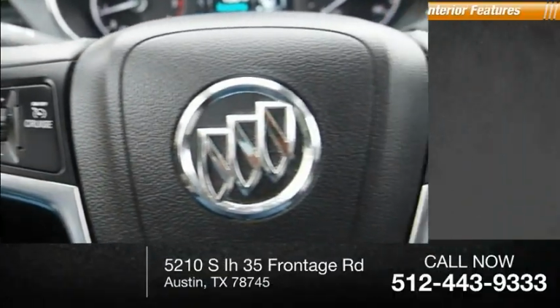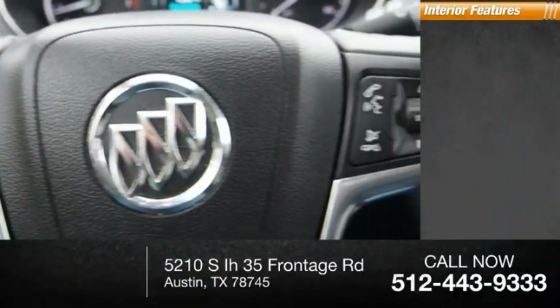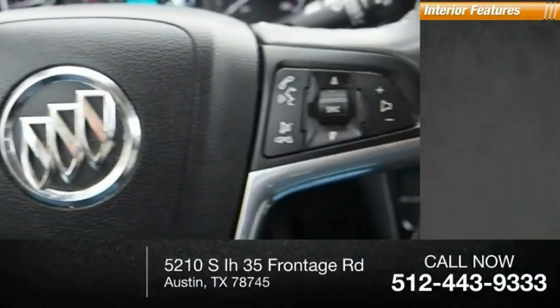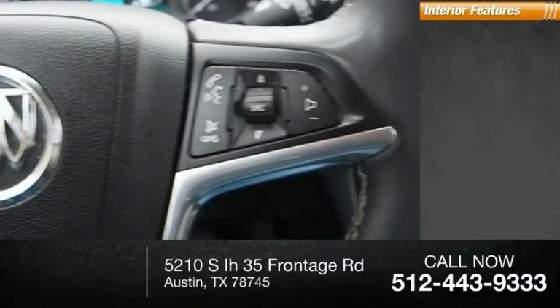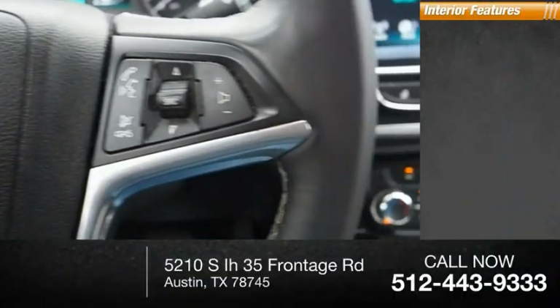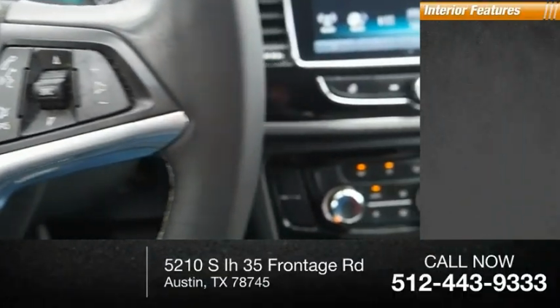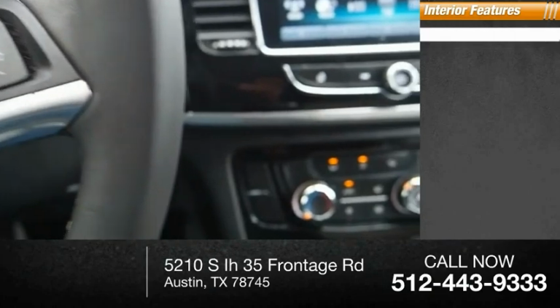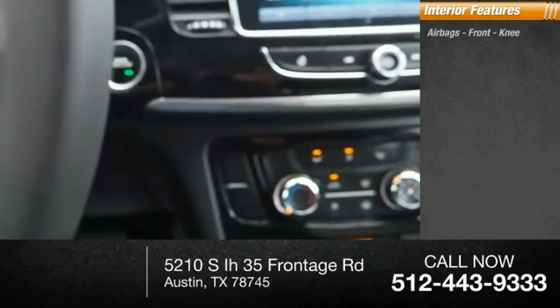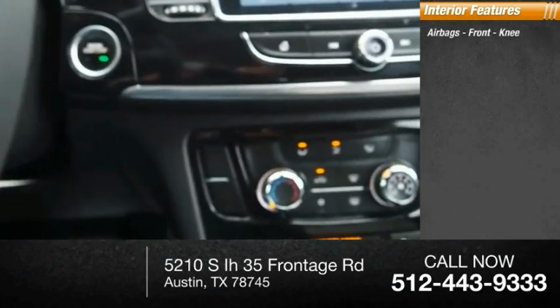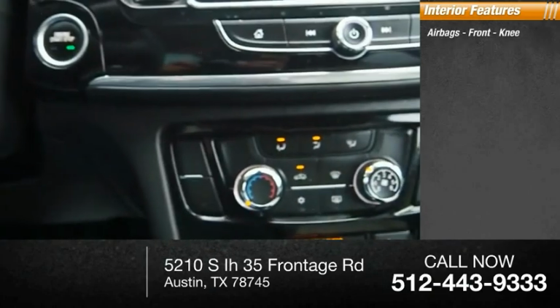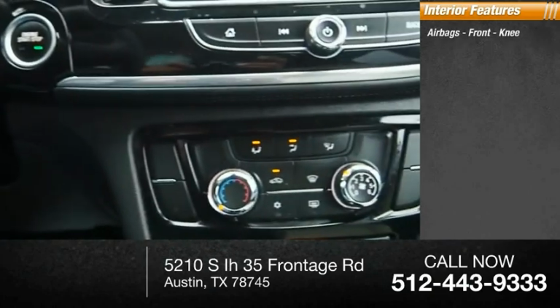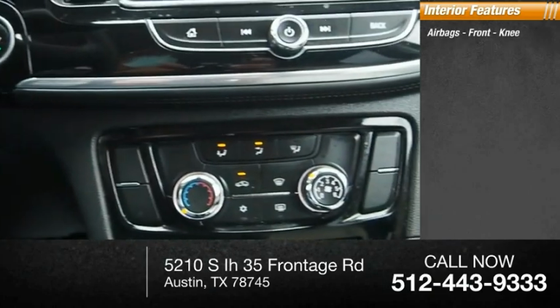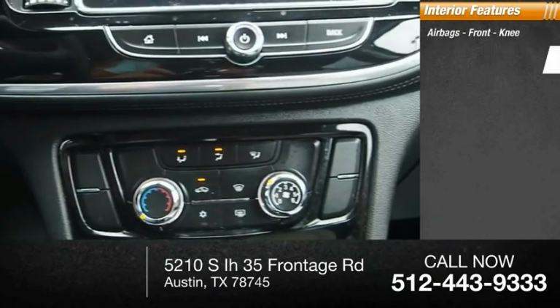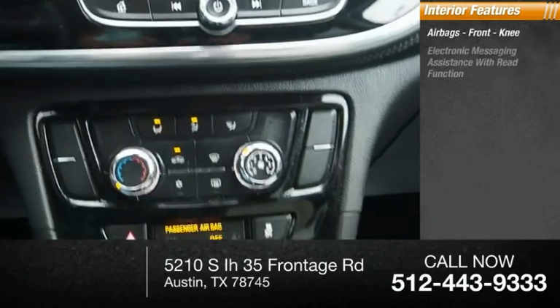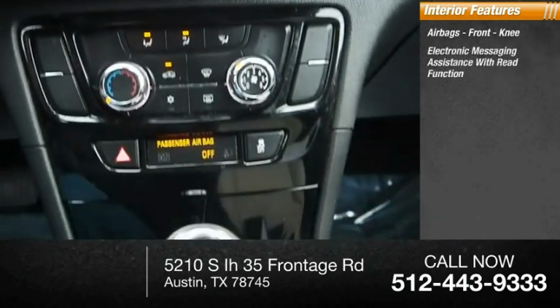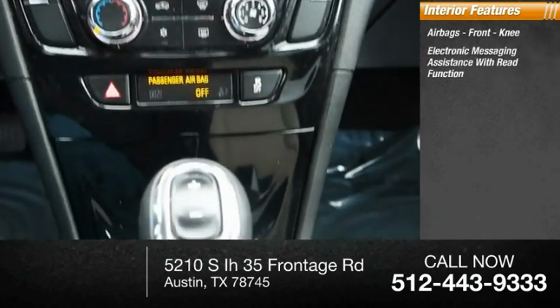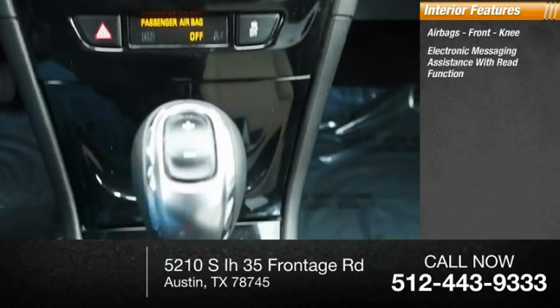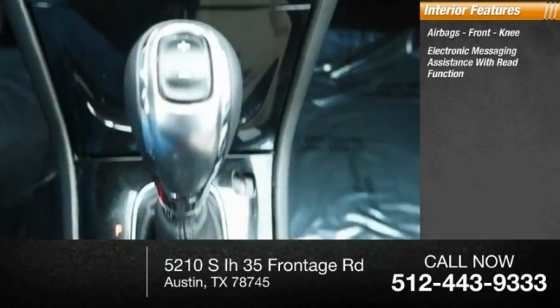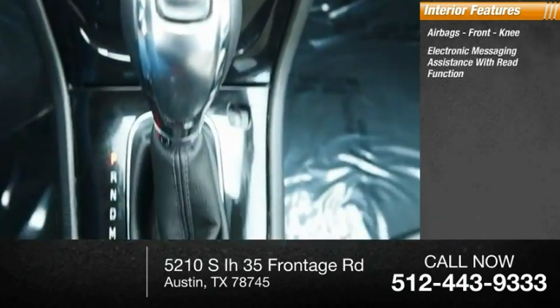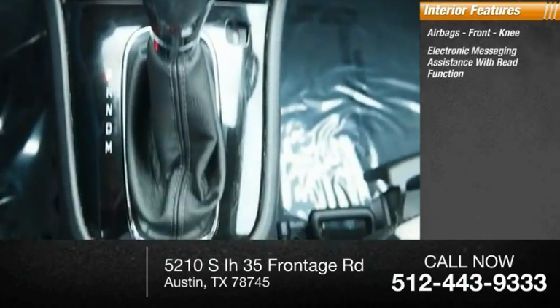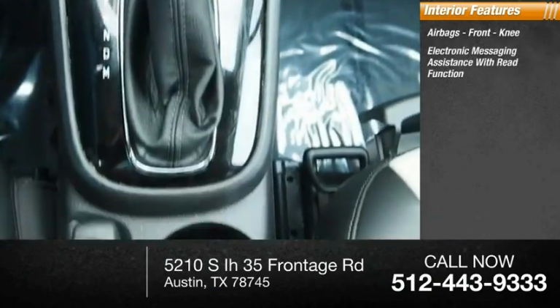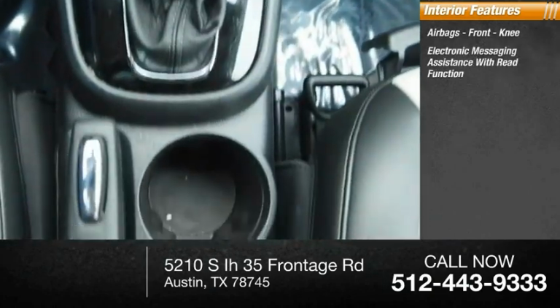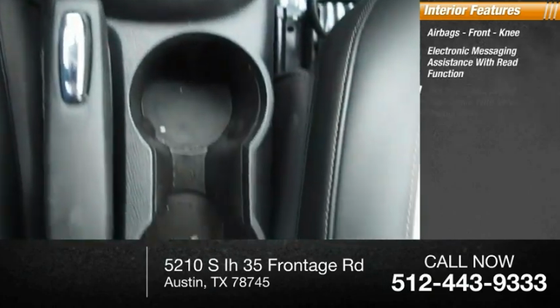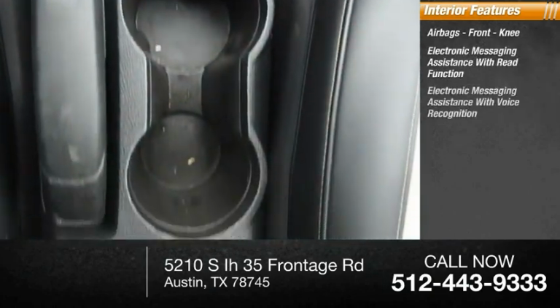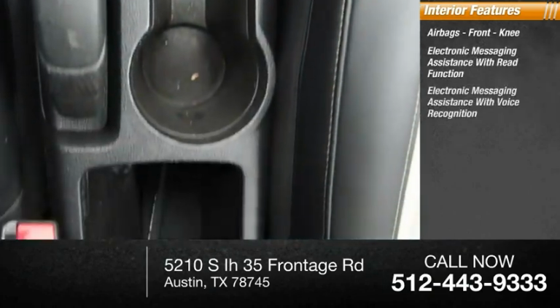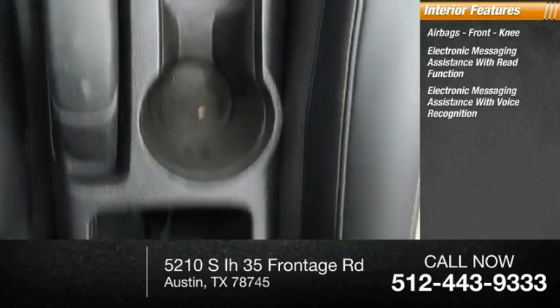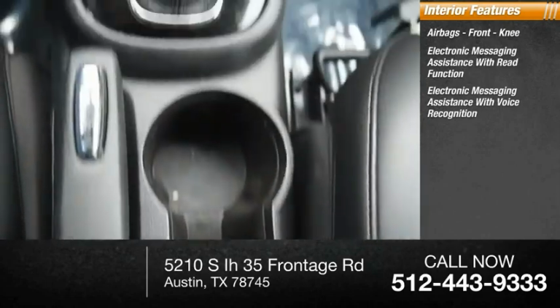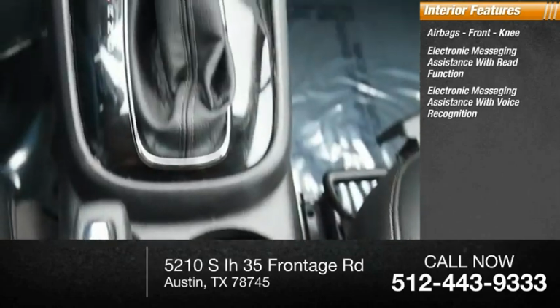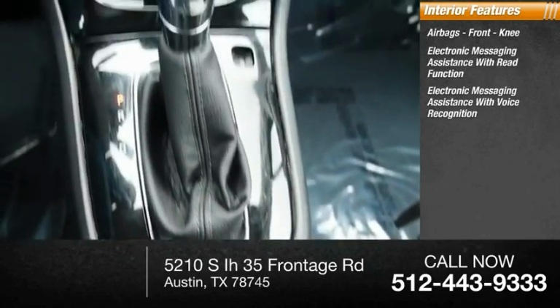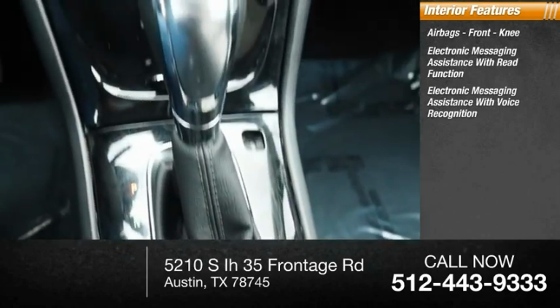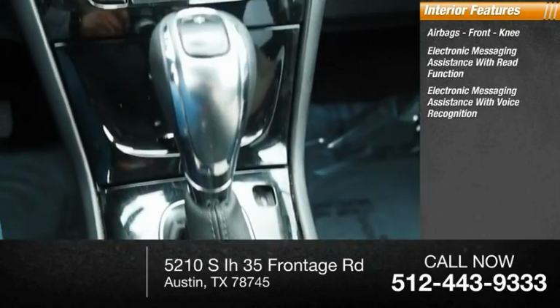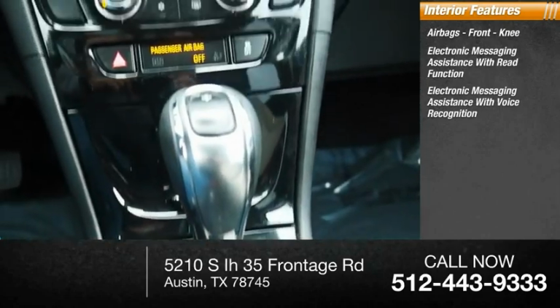Inside you'll find airbags, front knee airbags, electronic messaging assistance with read function, and electronic messaging assistance with voice recognition.